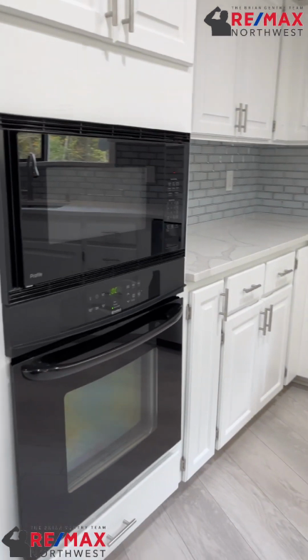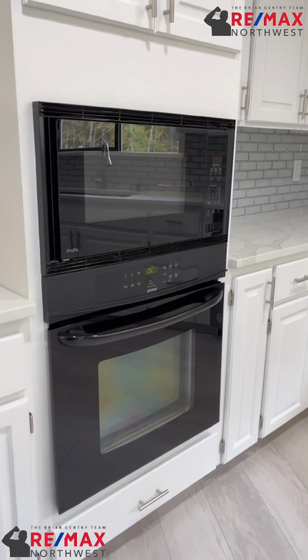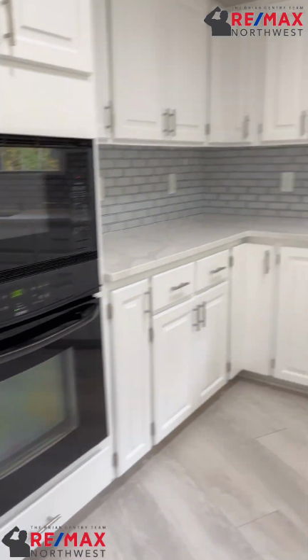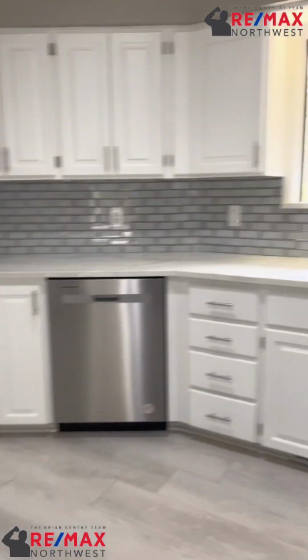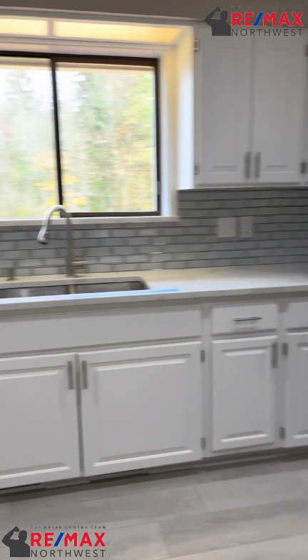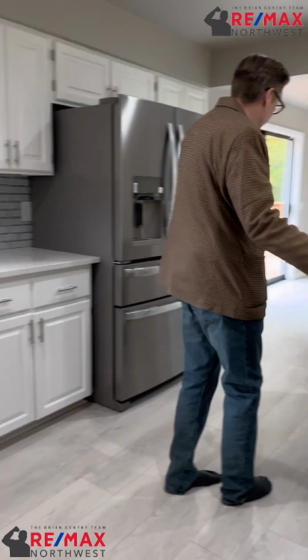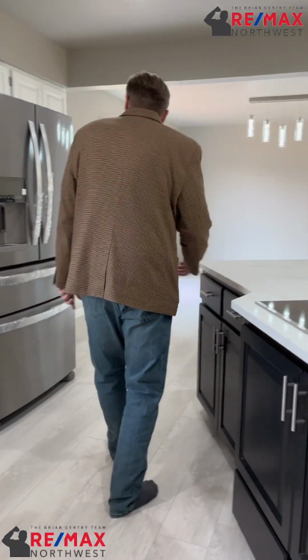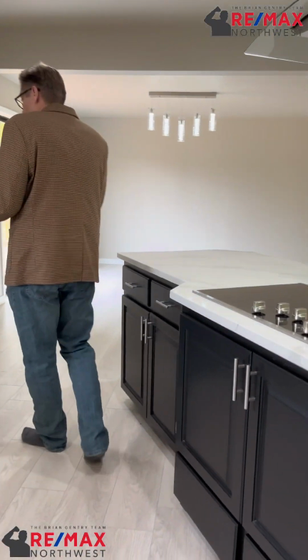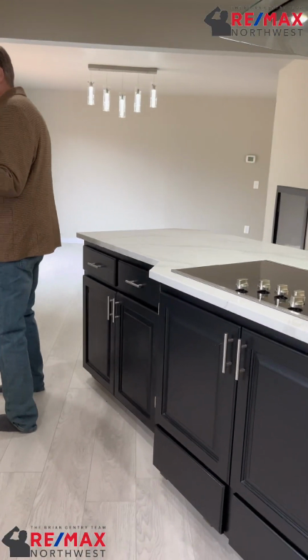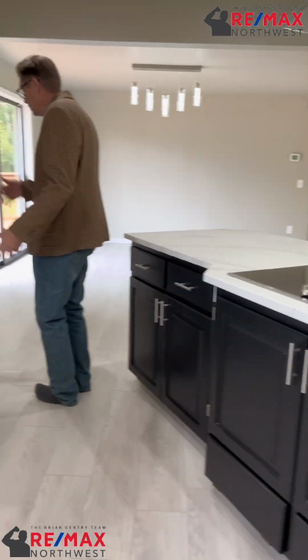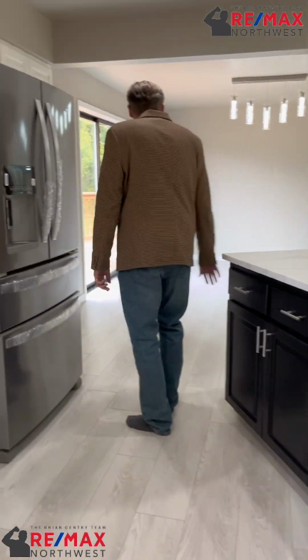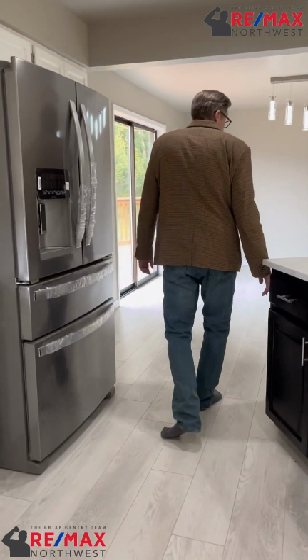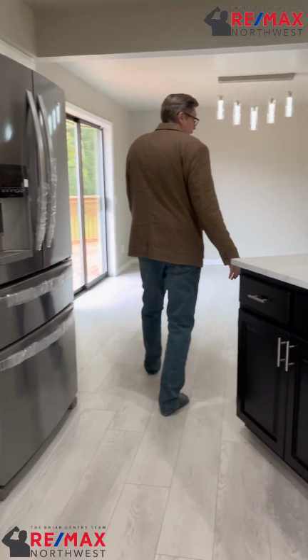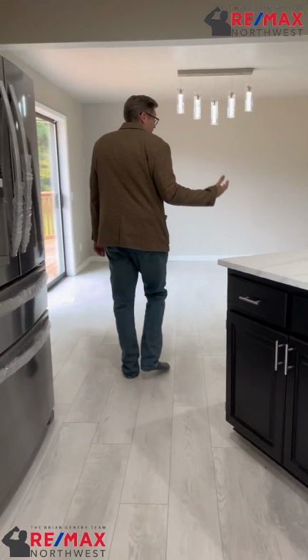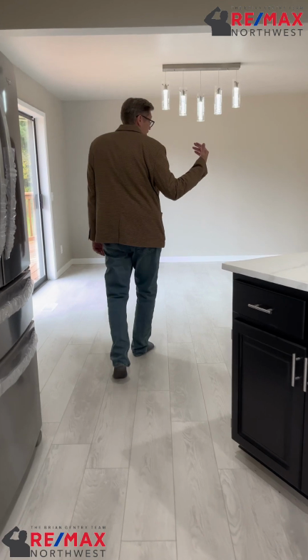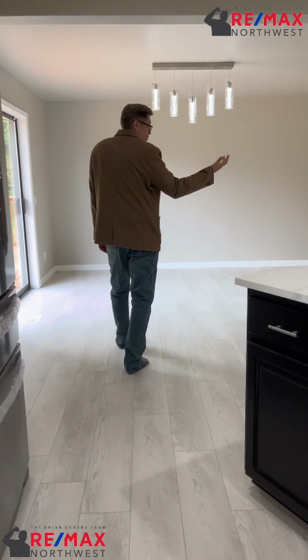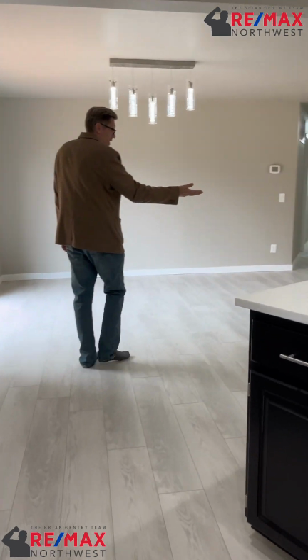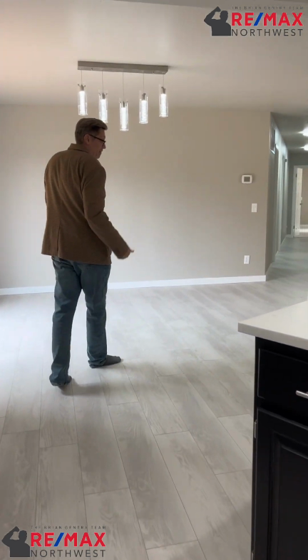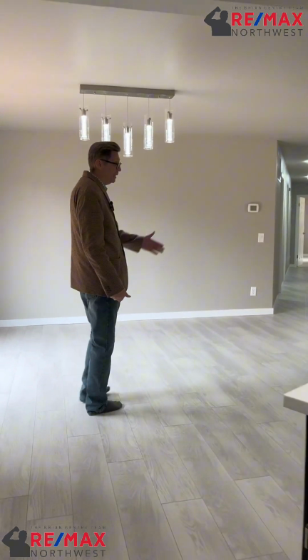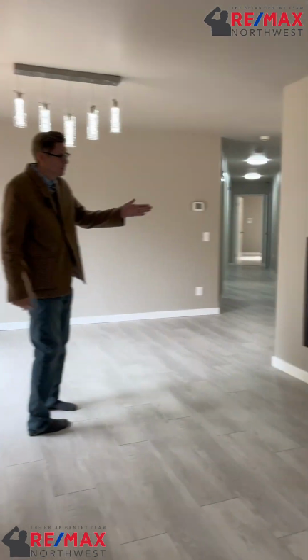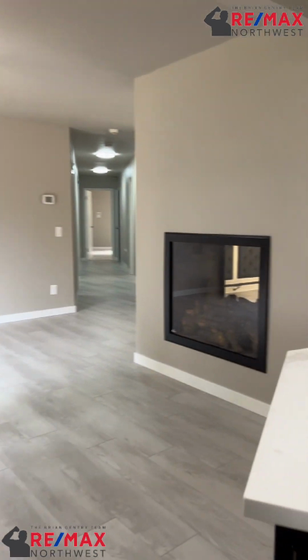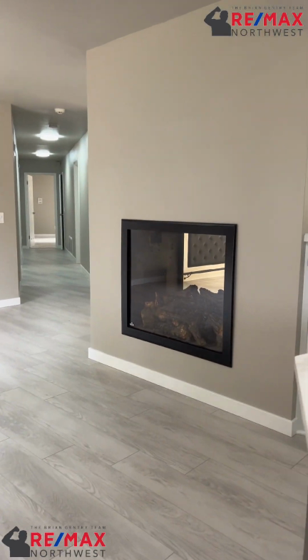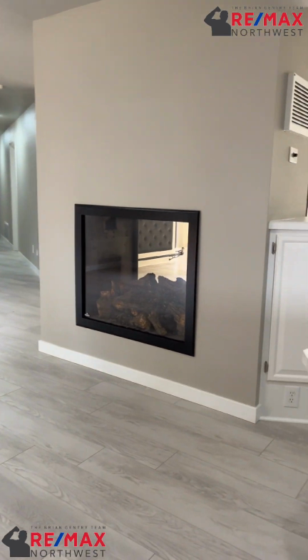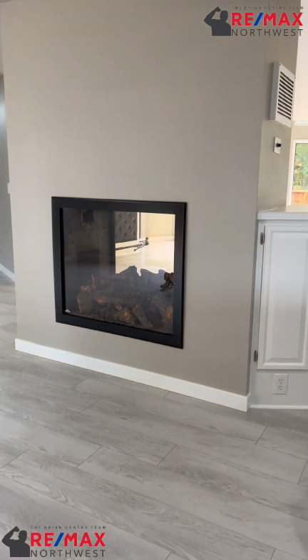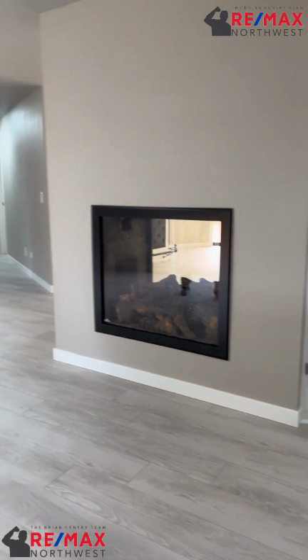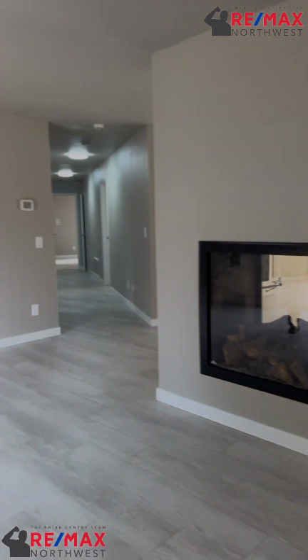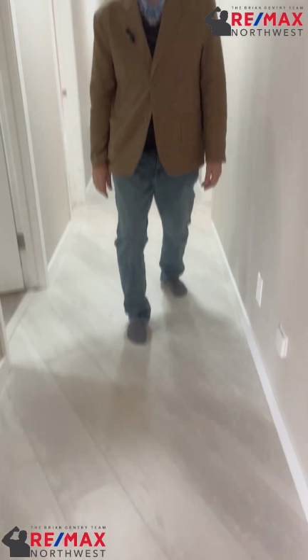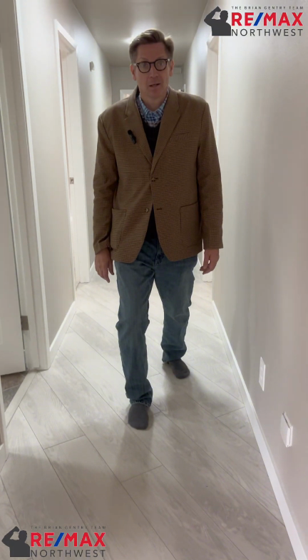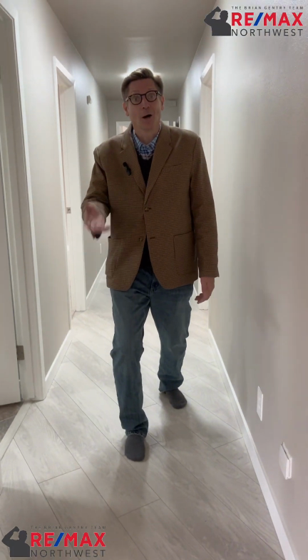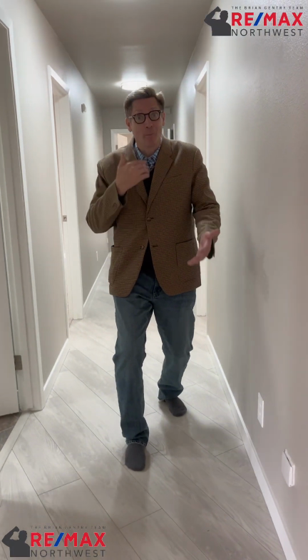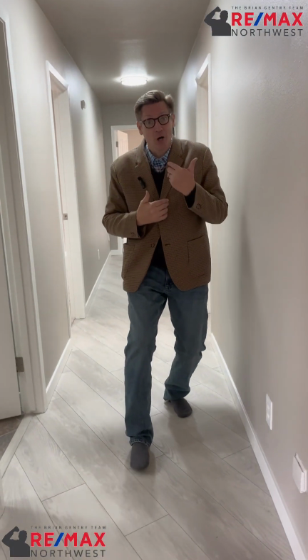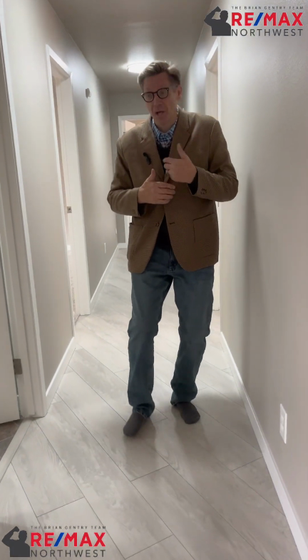Built-in oven, built-in stove, new refrigerator — it's ready to go. I love the two-sided fireplace here in the dining and living room, and then the formal dining room. Come on down the hallway.